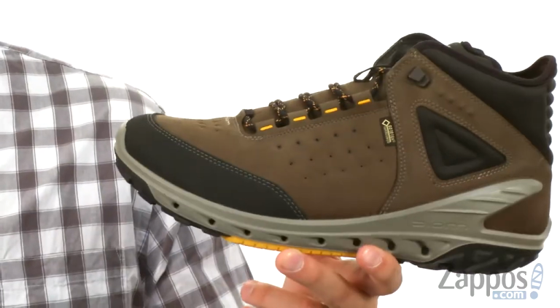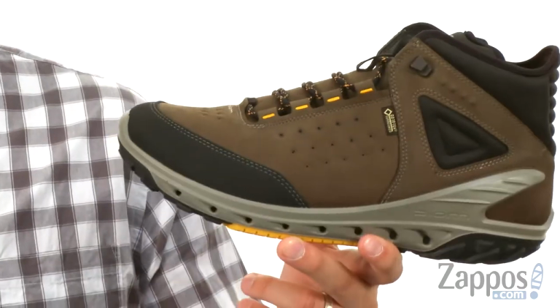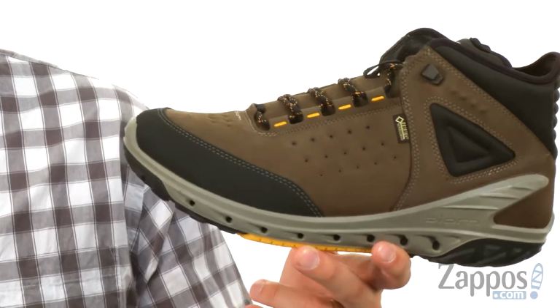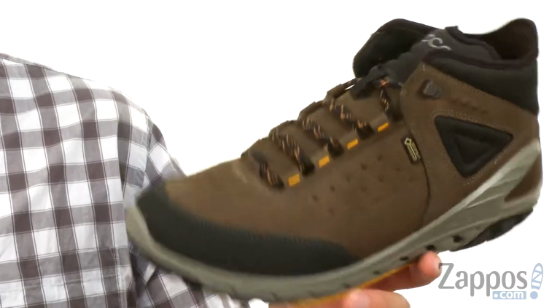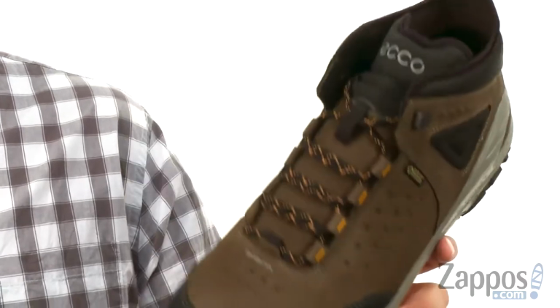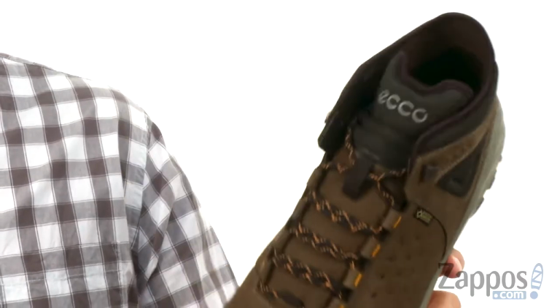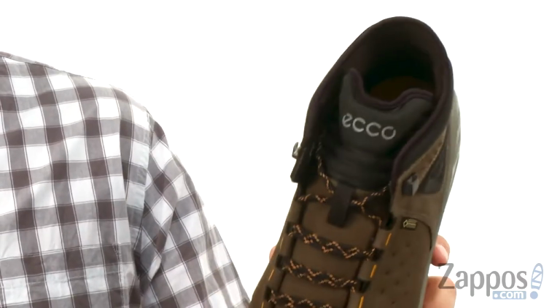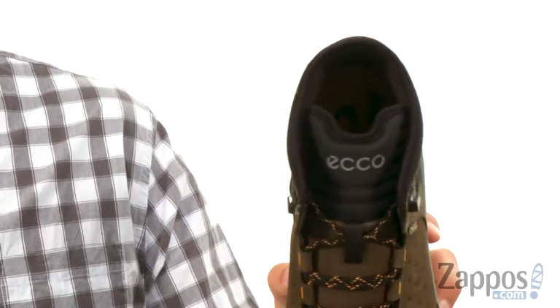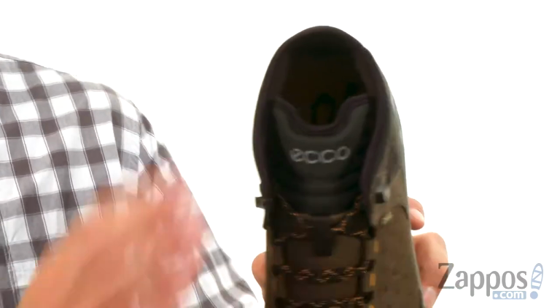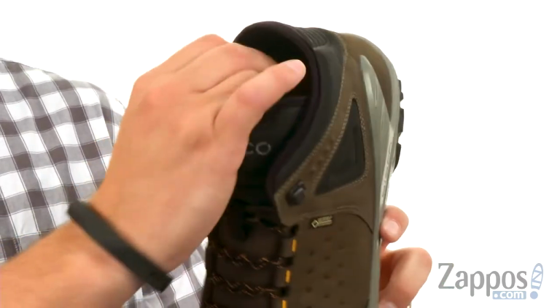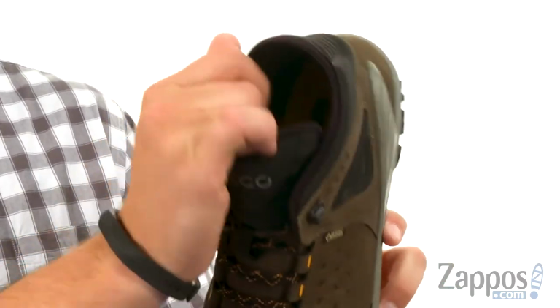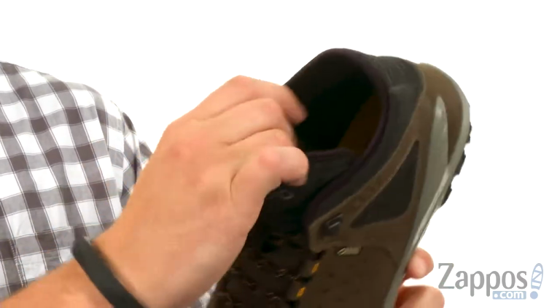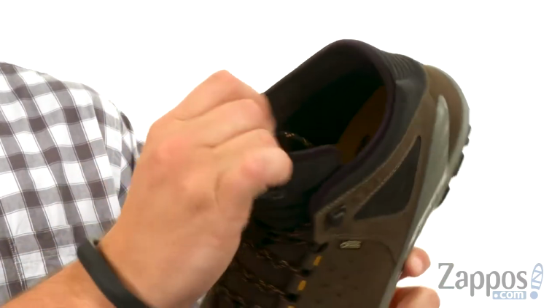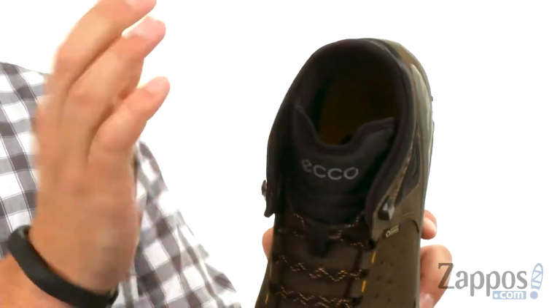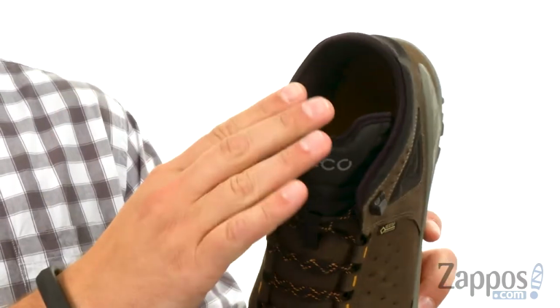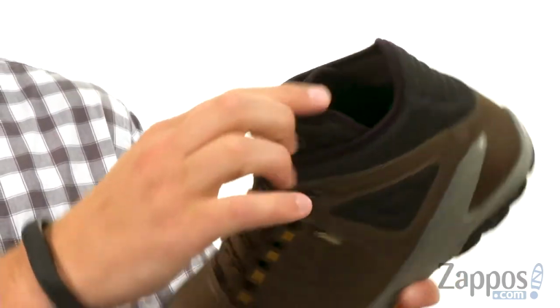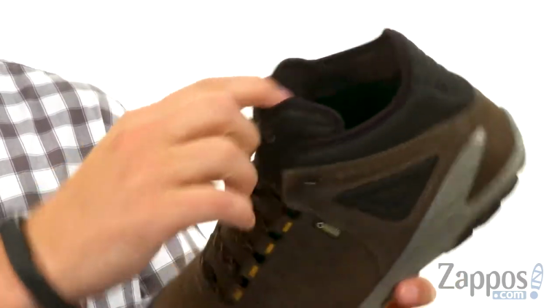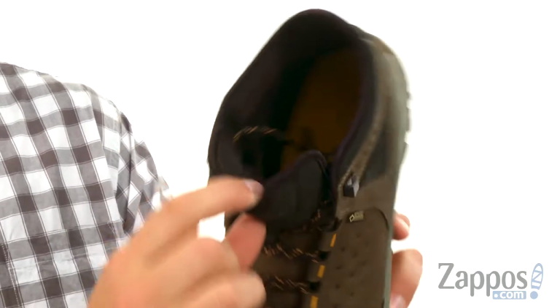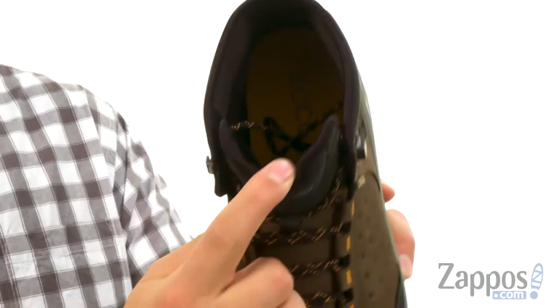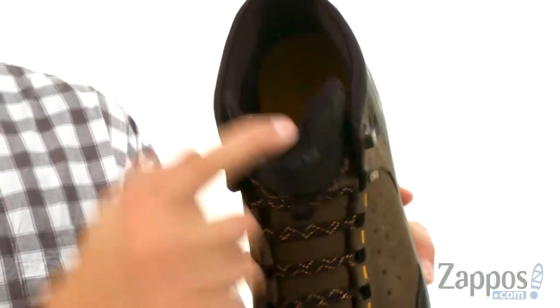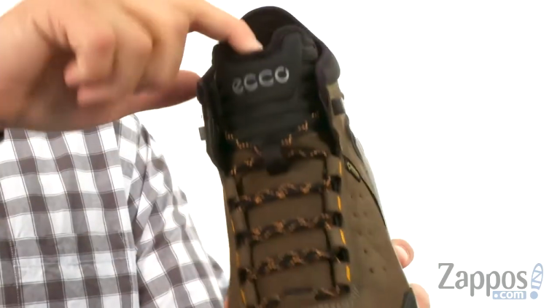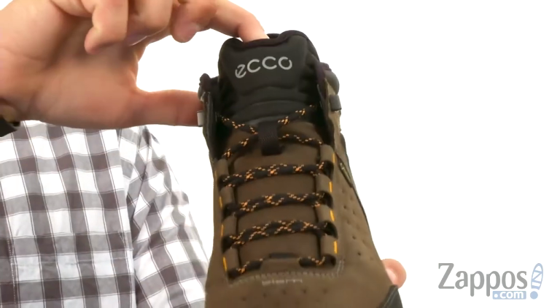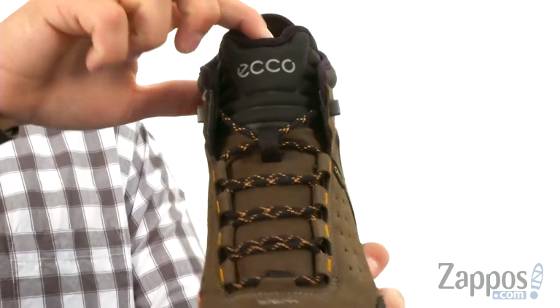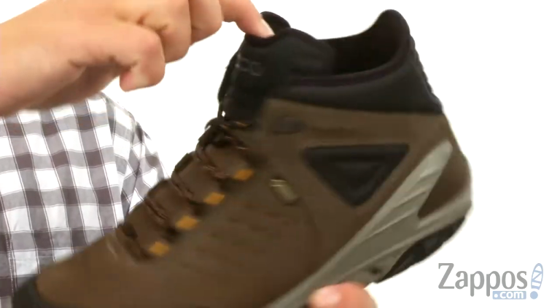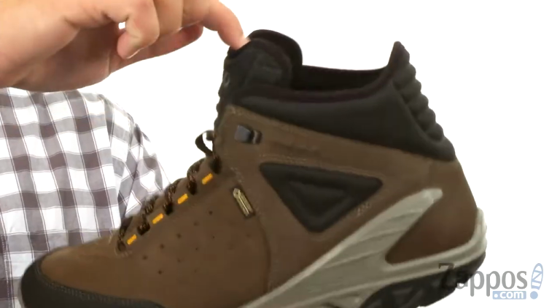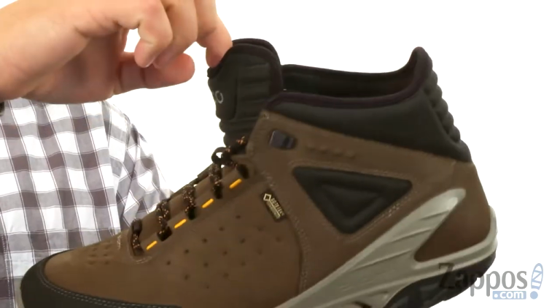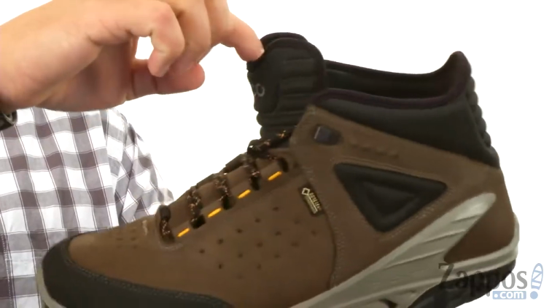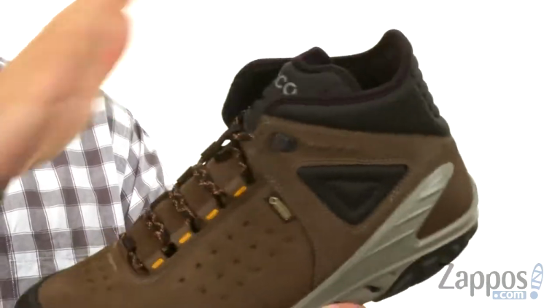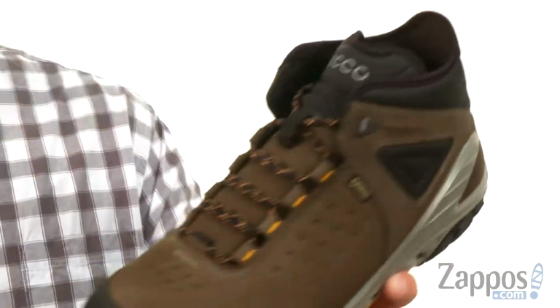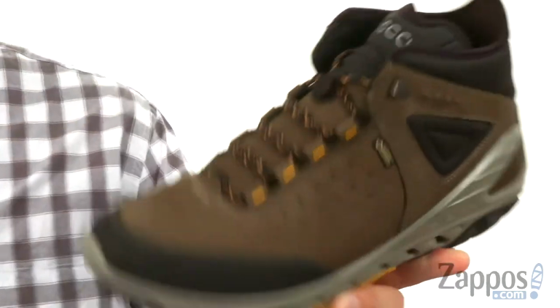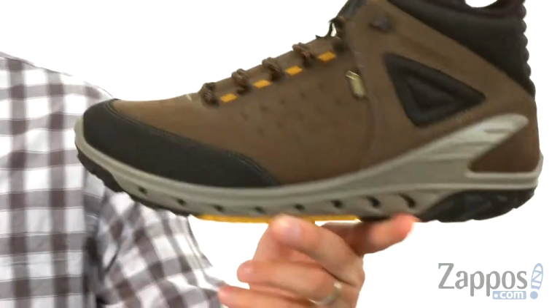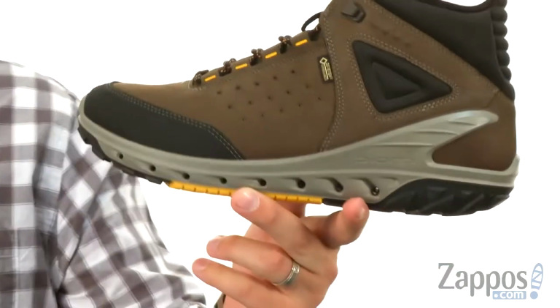Super sturdy. You can see how much padding you have there around the collar, so once you lace up it'll really keep everything locked into place. And a really nice design to that tongue there too, so it's gonna keep your ankle feeling comfortable while you are walking.